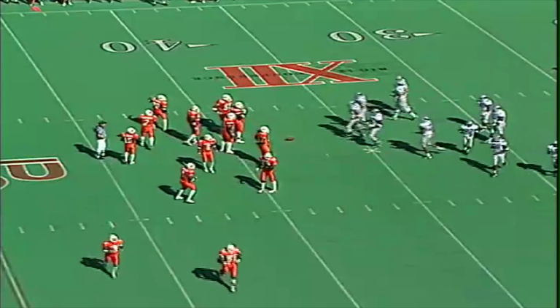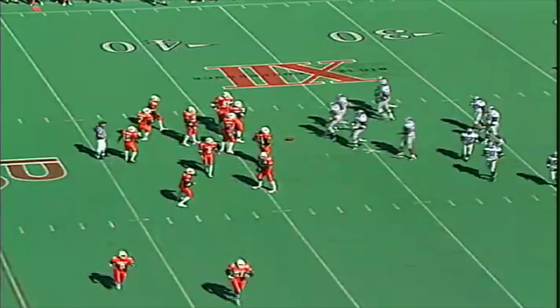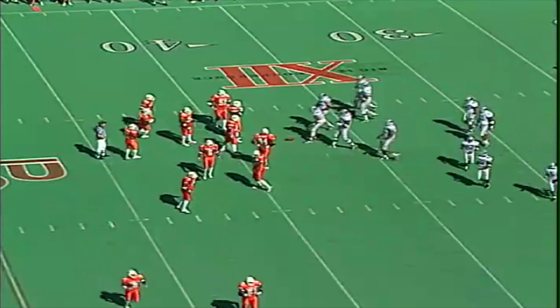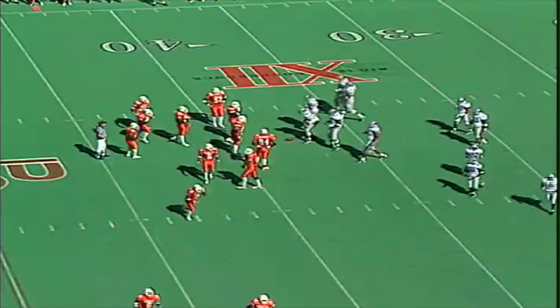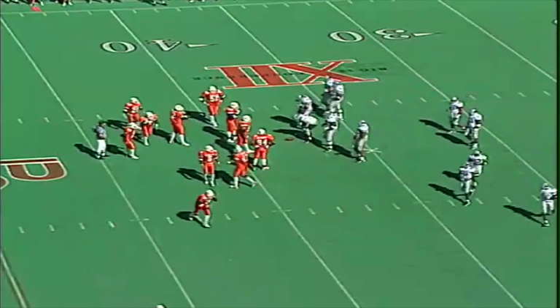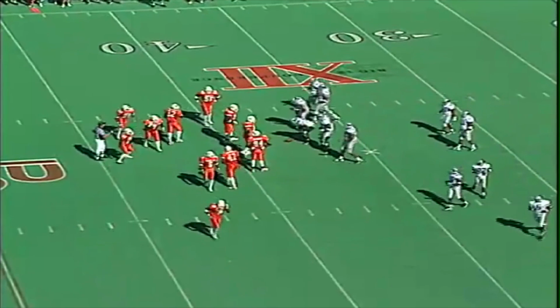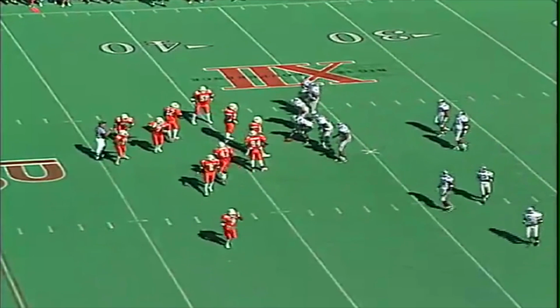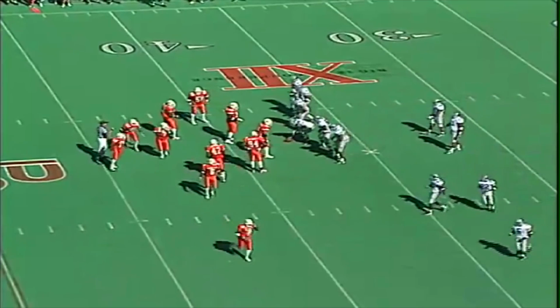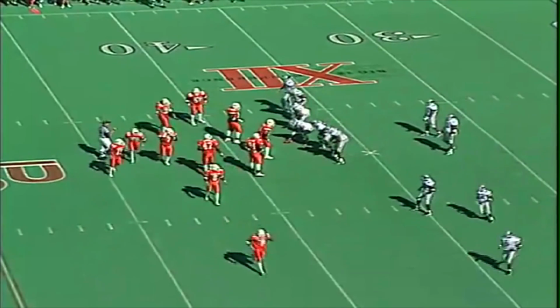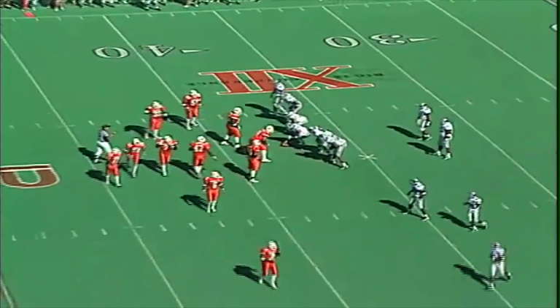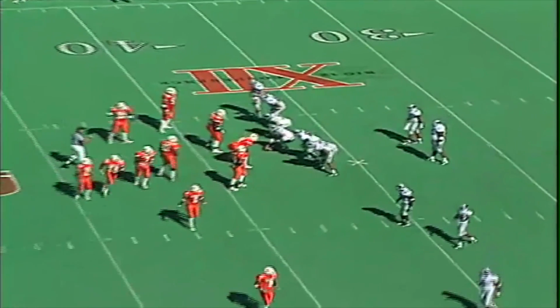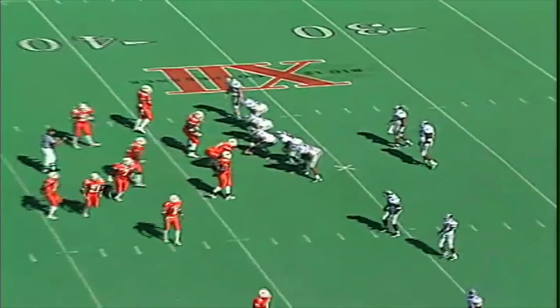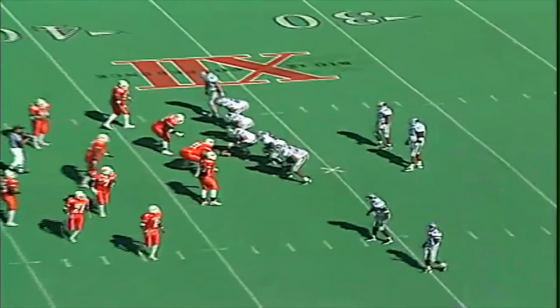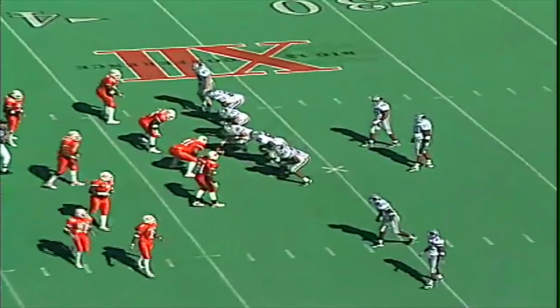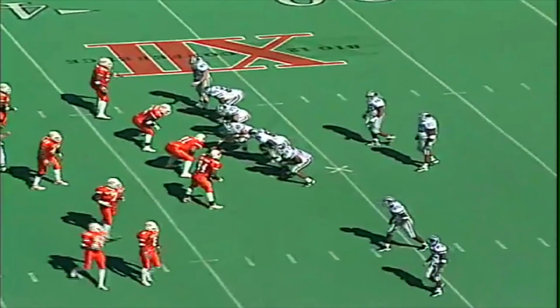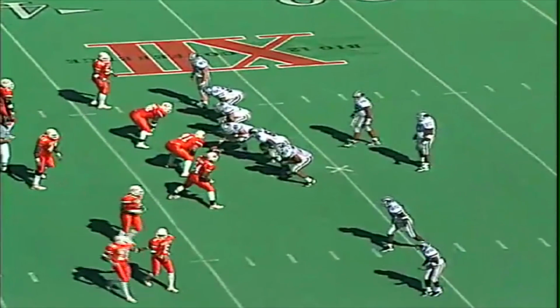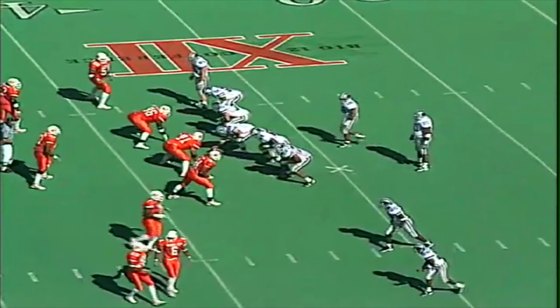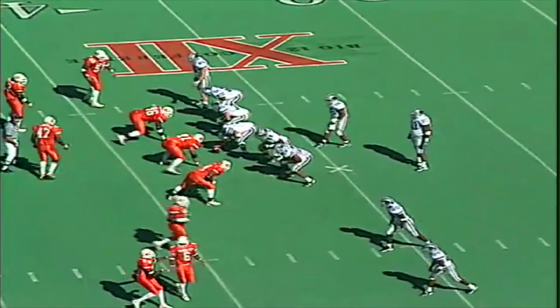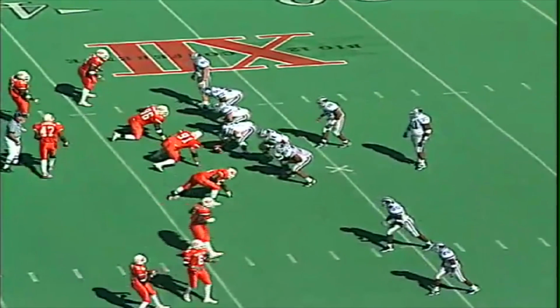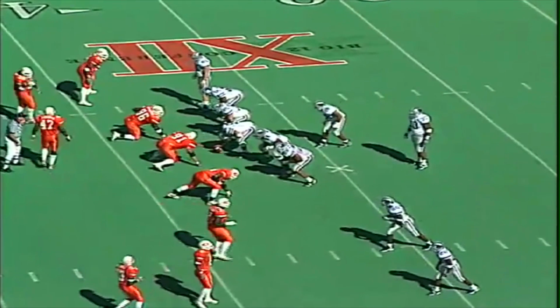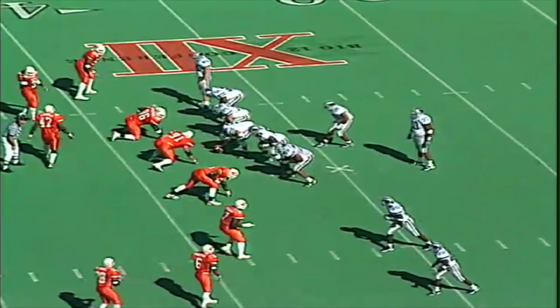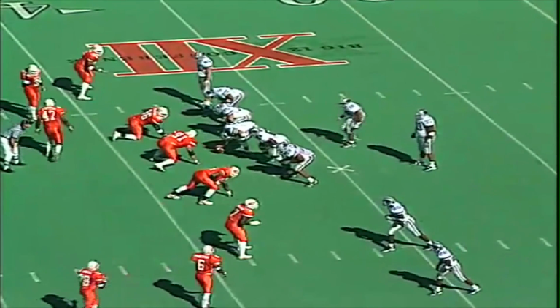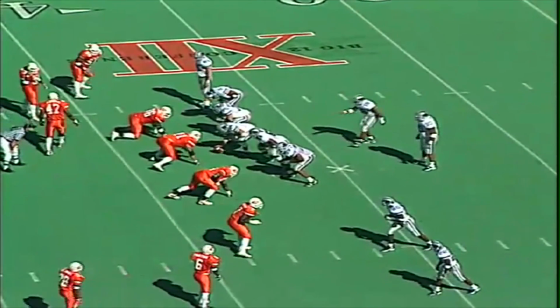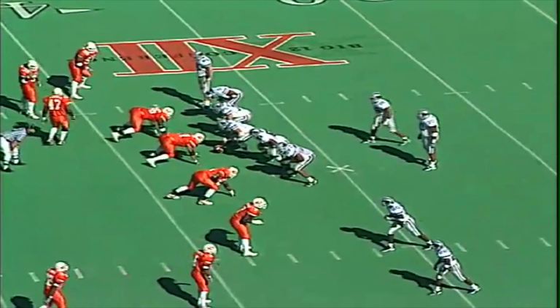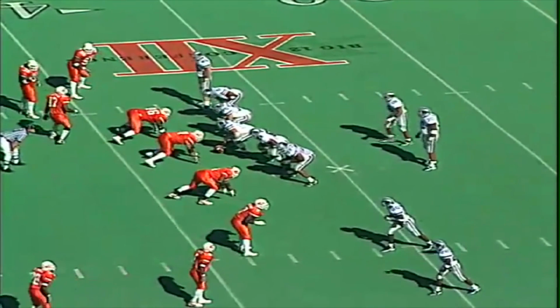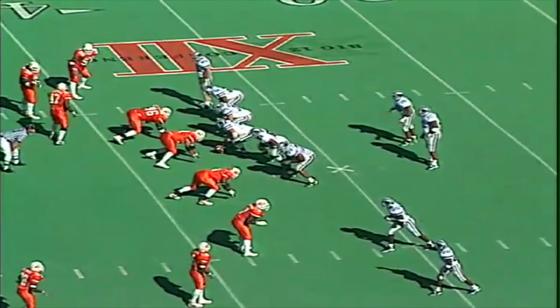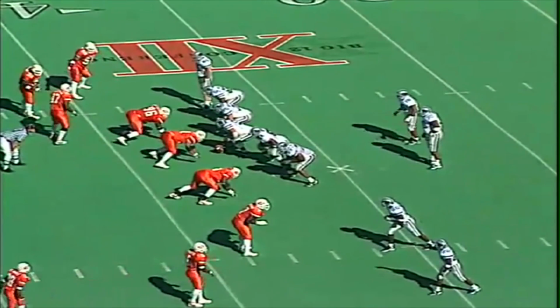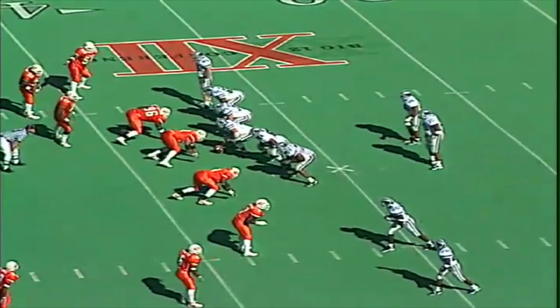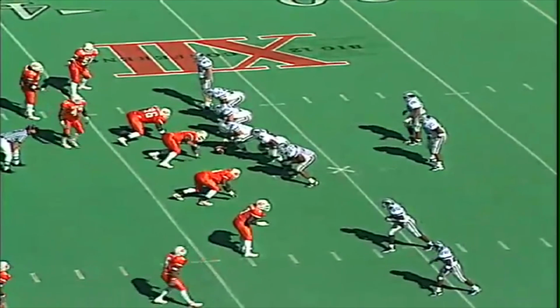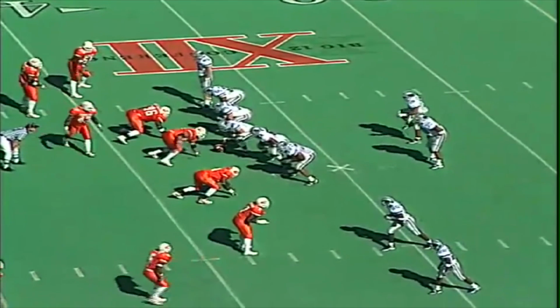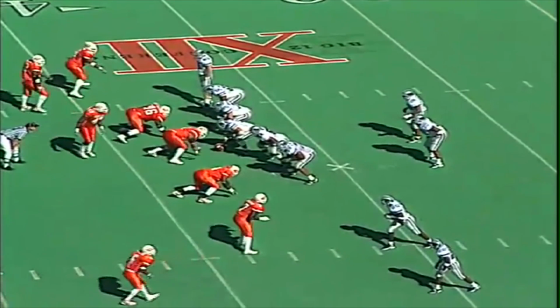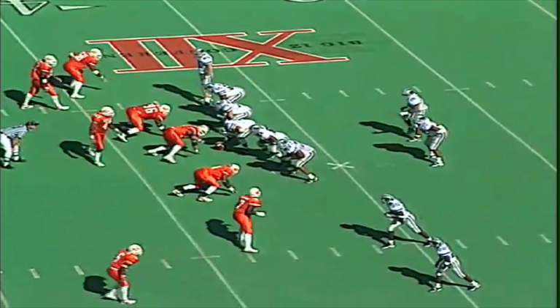Trailing 21-0, K-State ripped off 44 unanswered points as the Wildcat offense rolled up 520 yards.